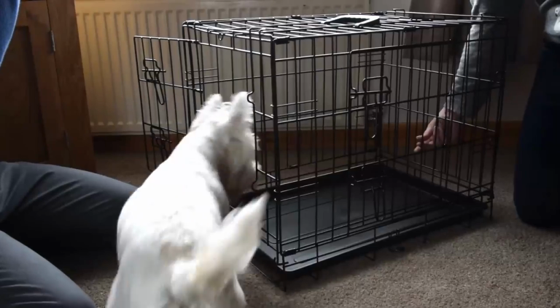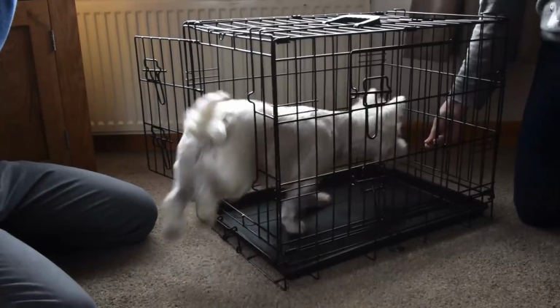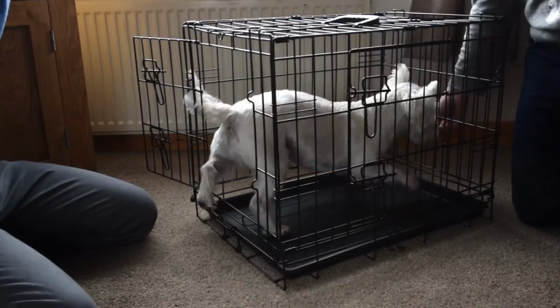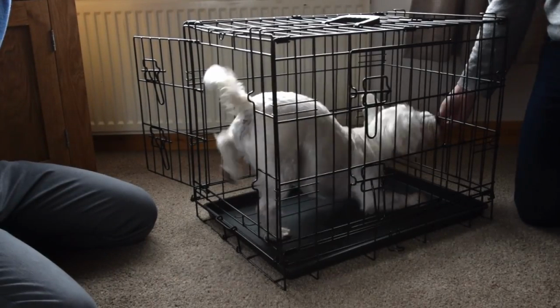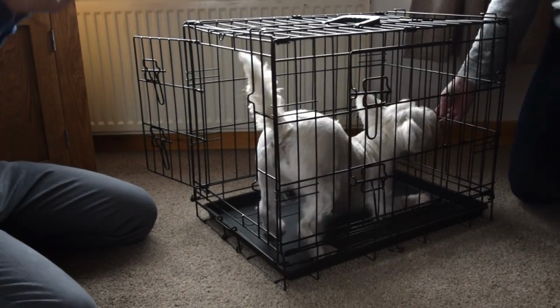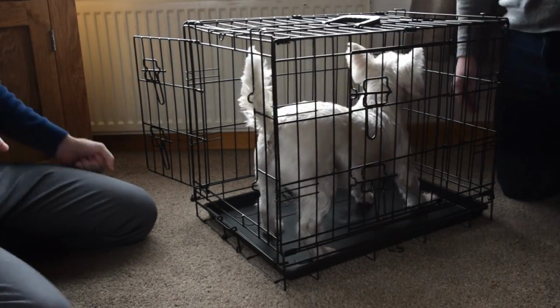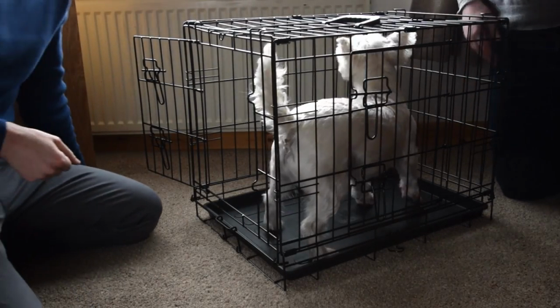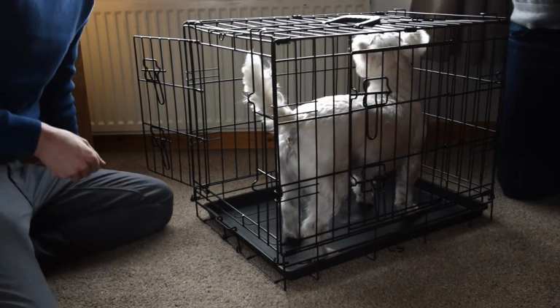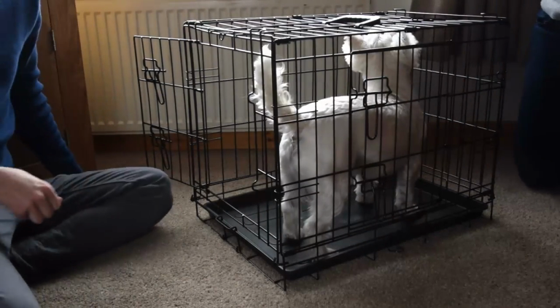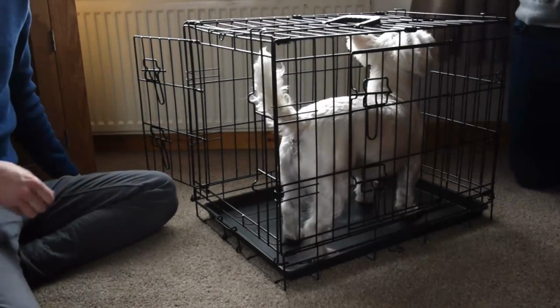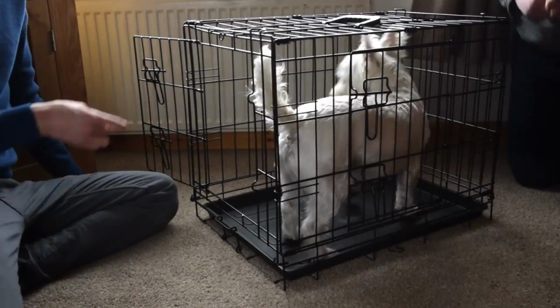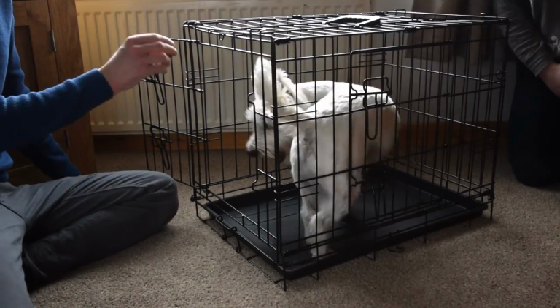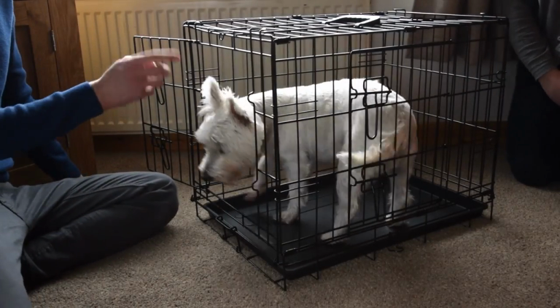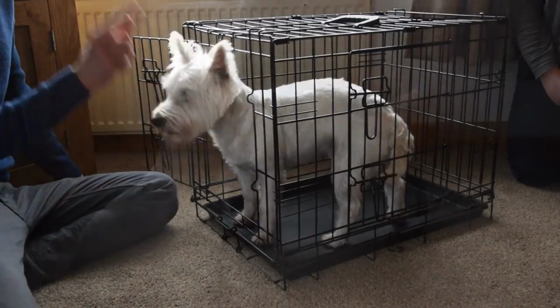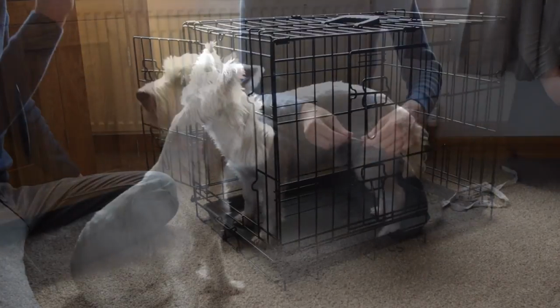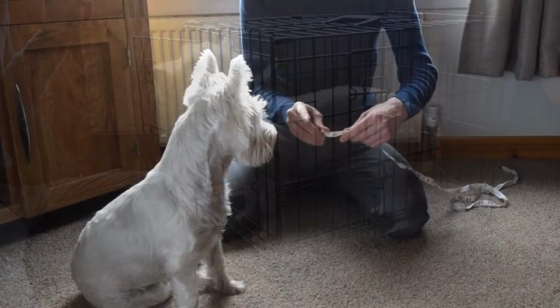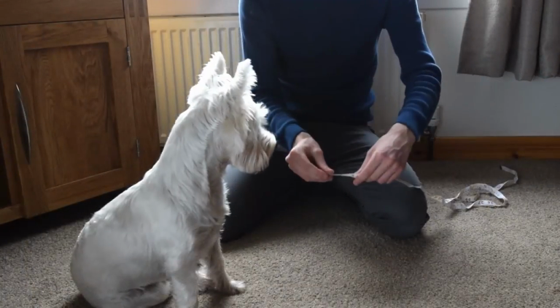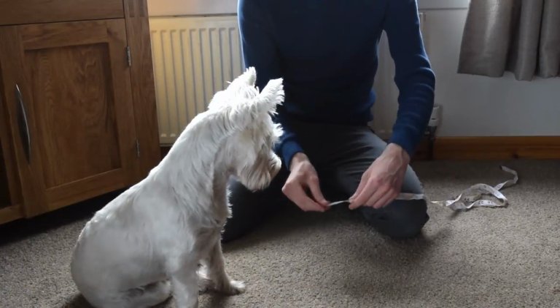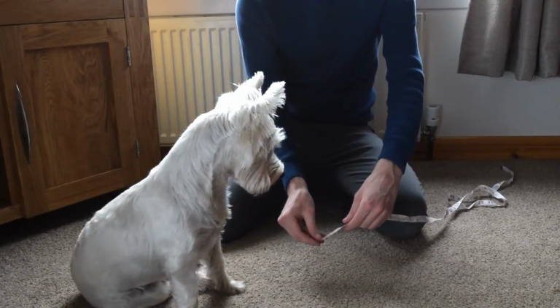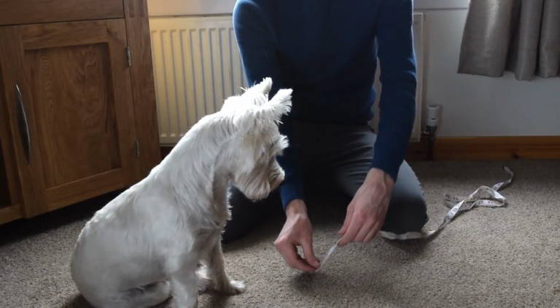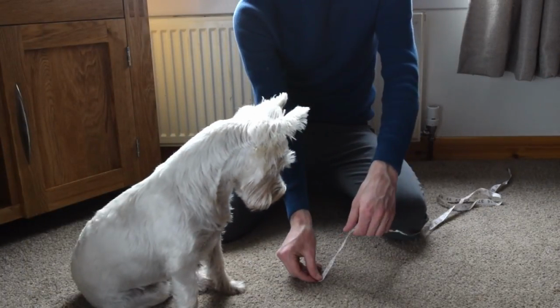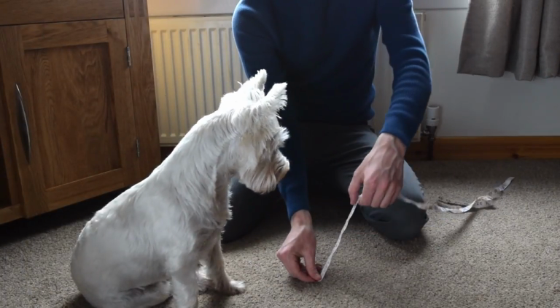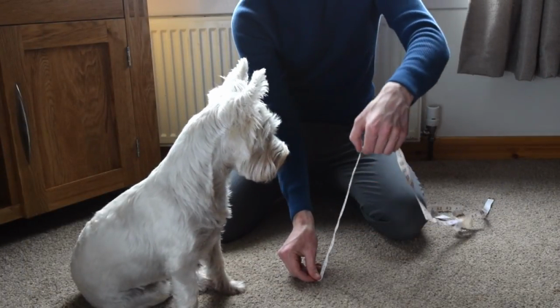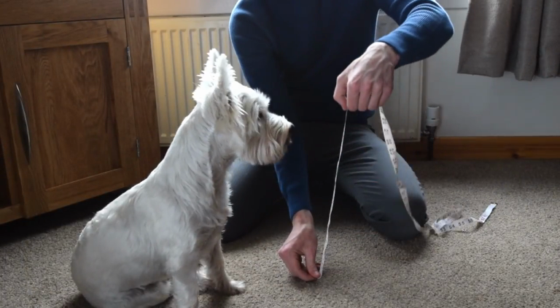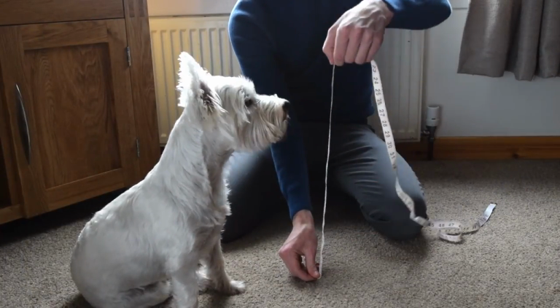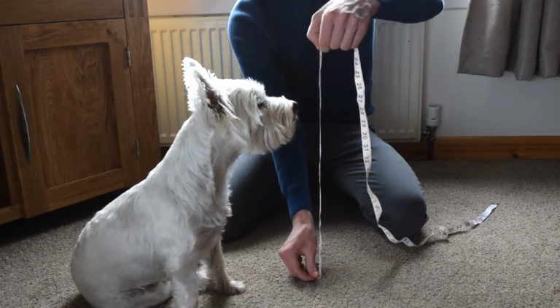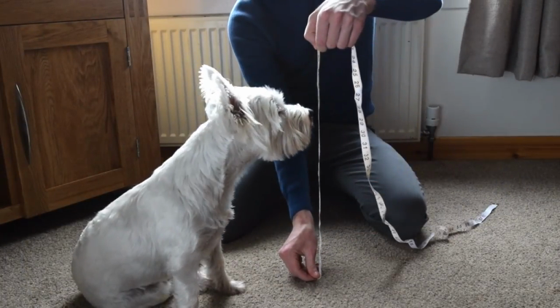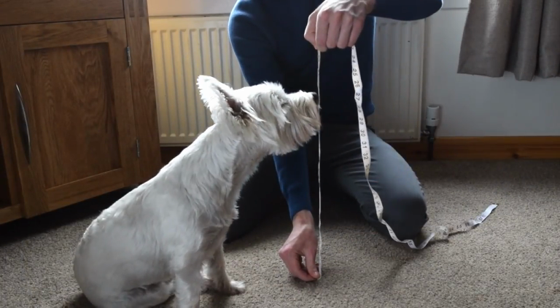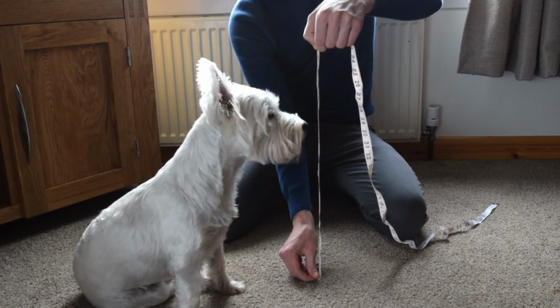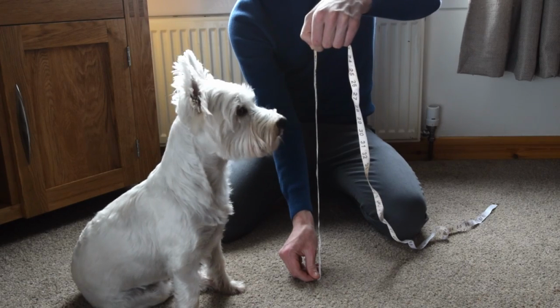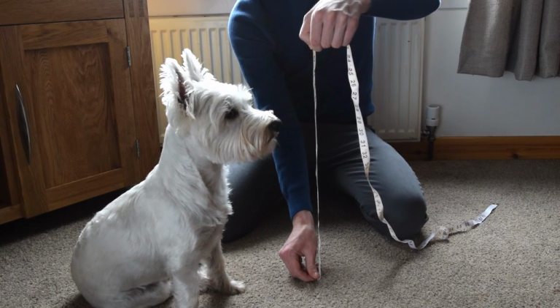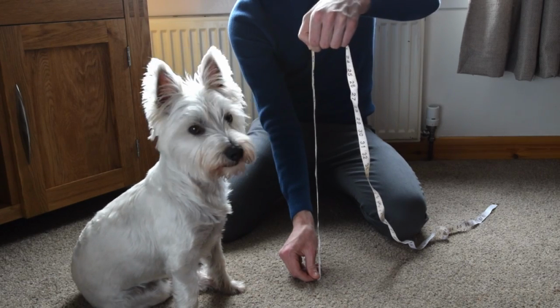Crates can be very useful for pet owners, but even dogs of the same breed can vary greatly in size. The best way to determine your pet's crate size is to measure its height when sitting up, then add 5 to 10 centimeters.